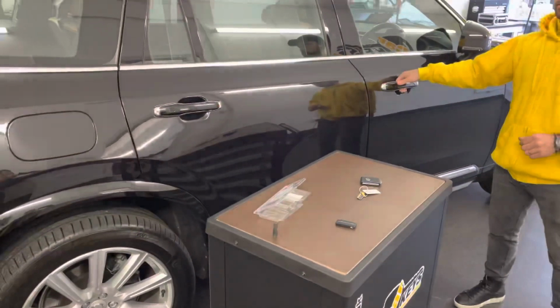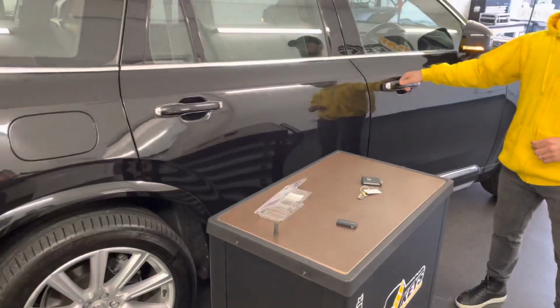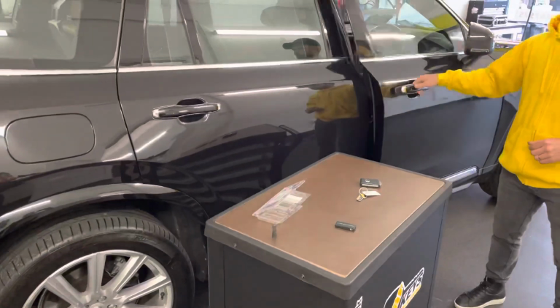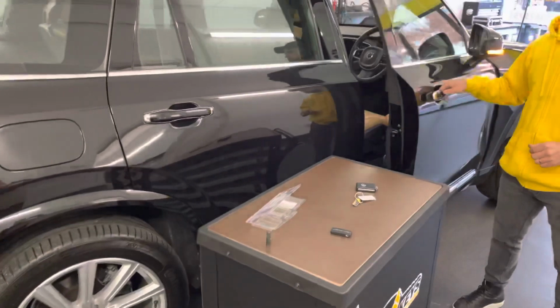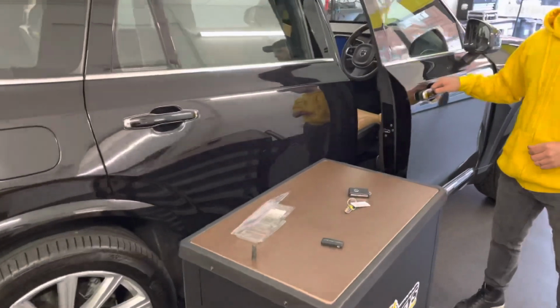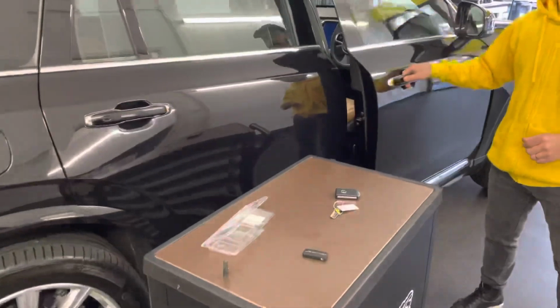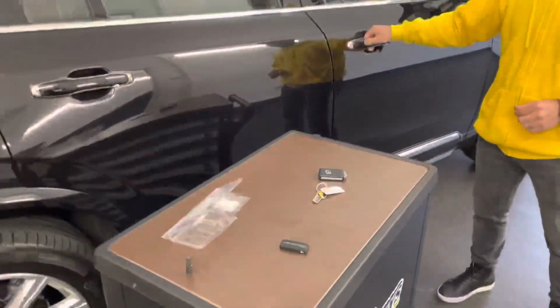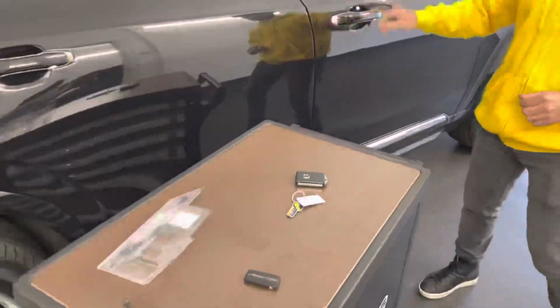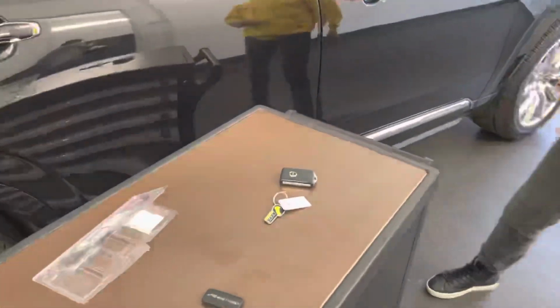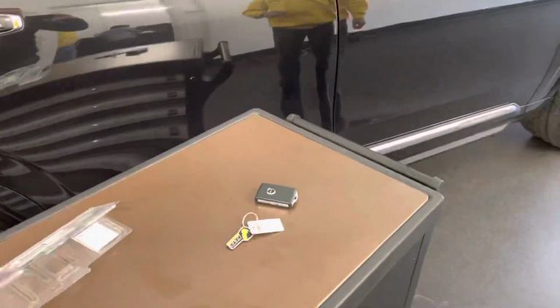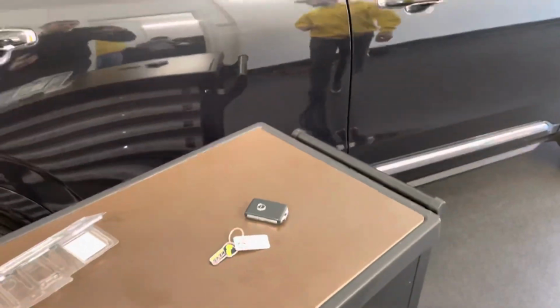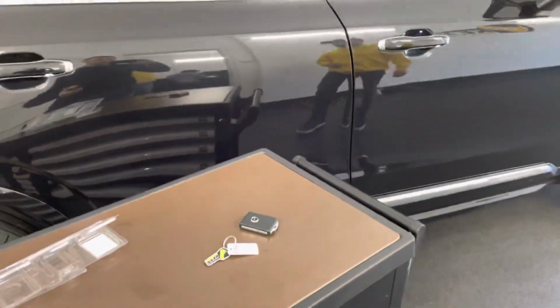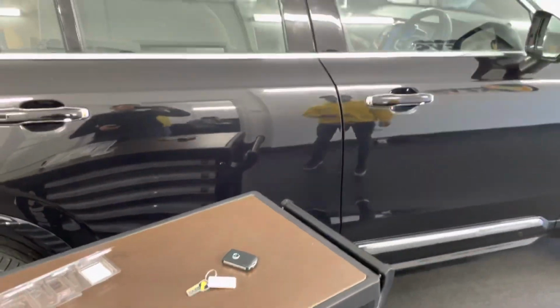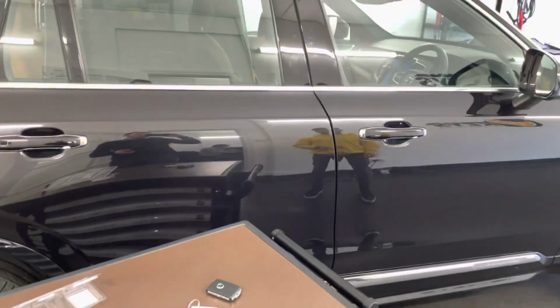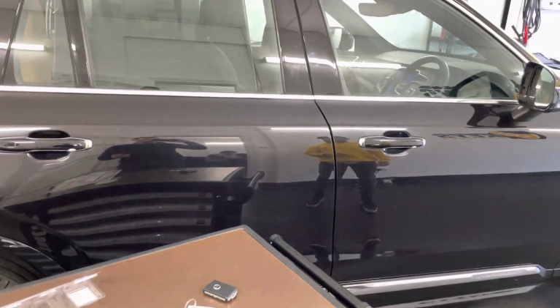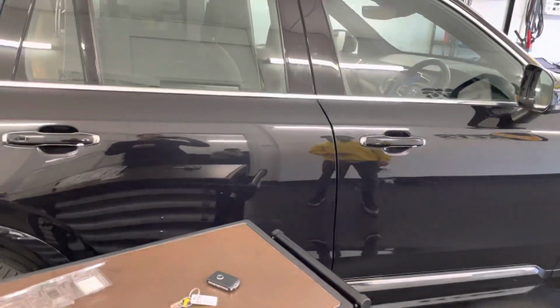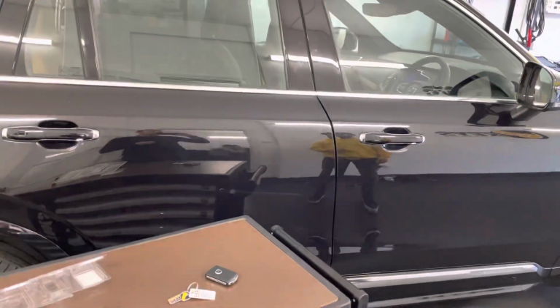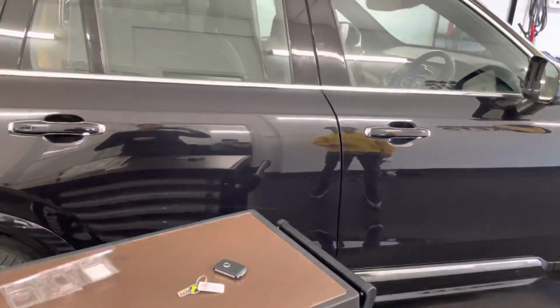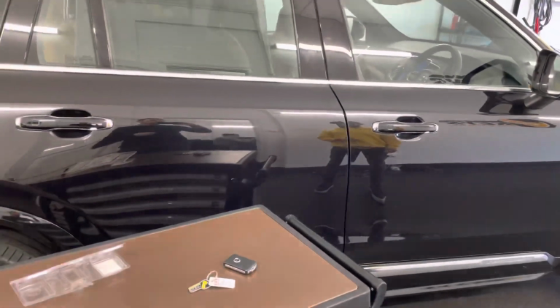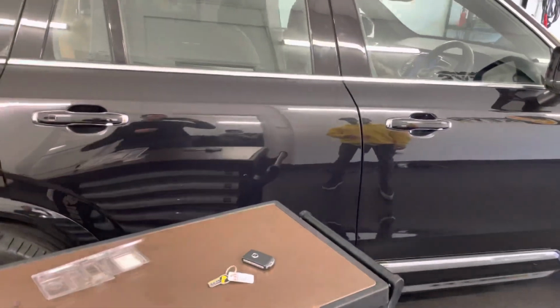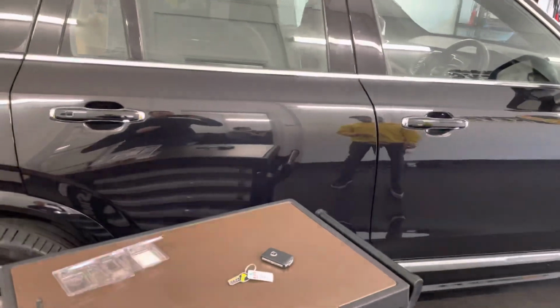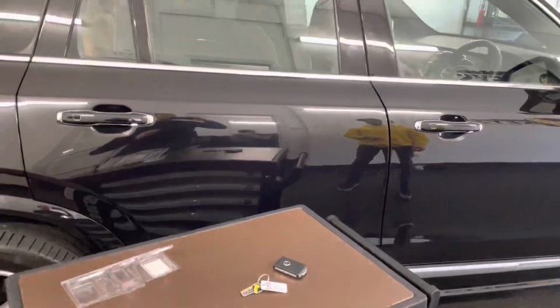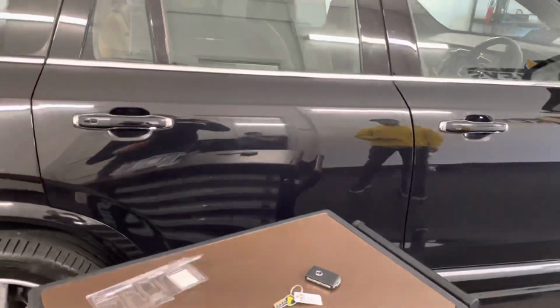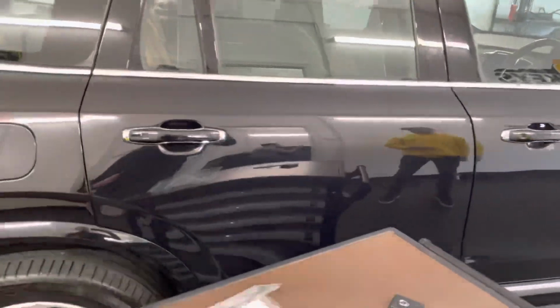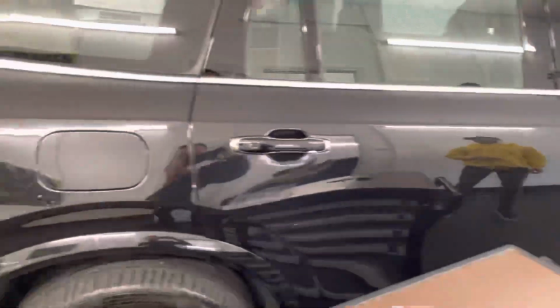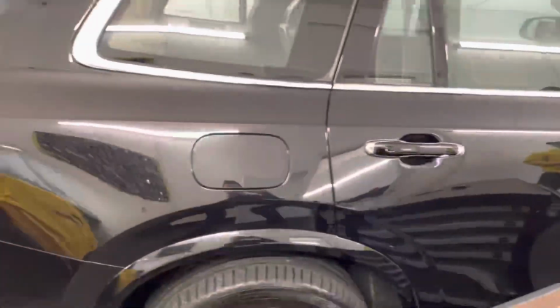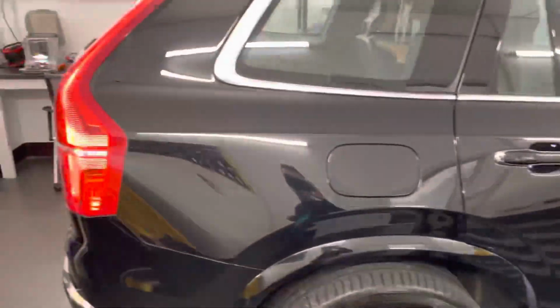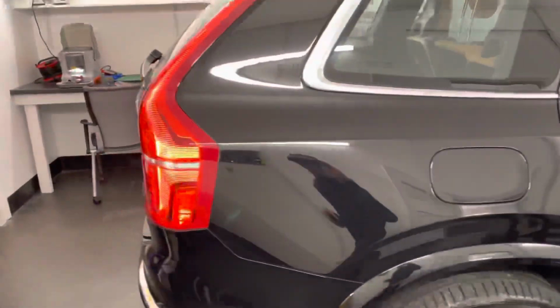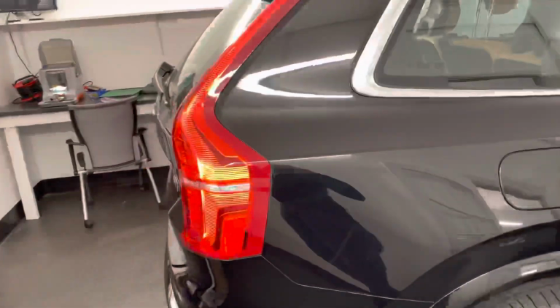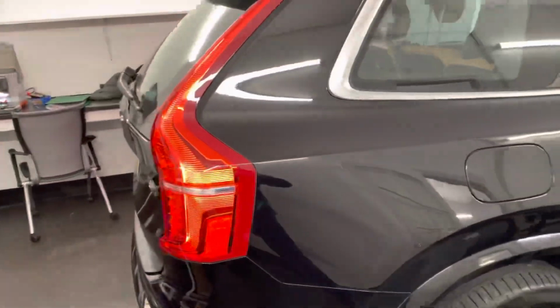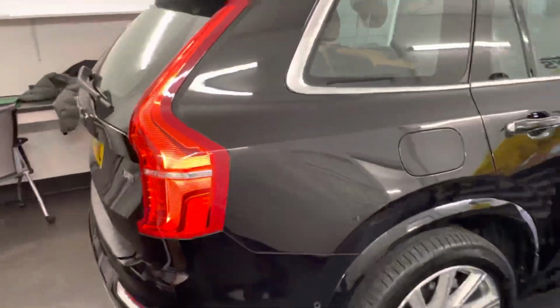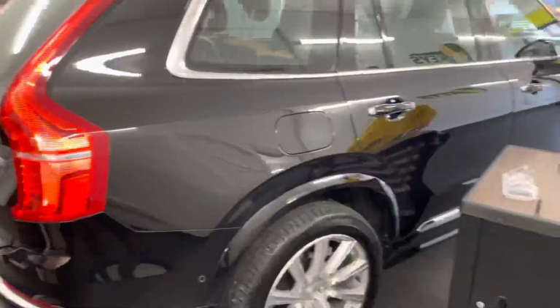What we're going to do now is gently move the key. The key woke up, picked up the signal from the car, and returned the signal authorizing the car to get unlocked.